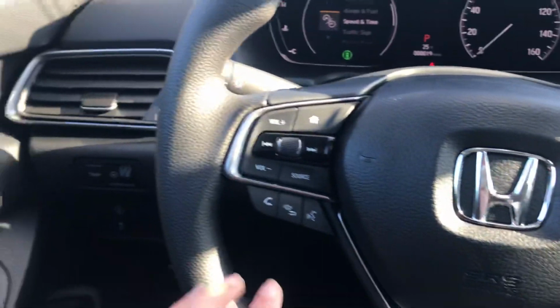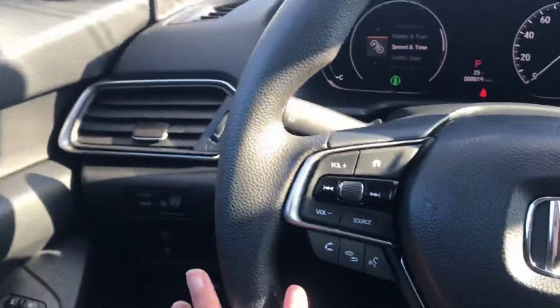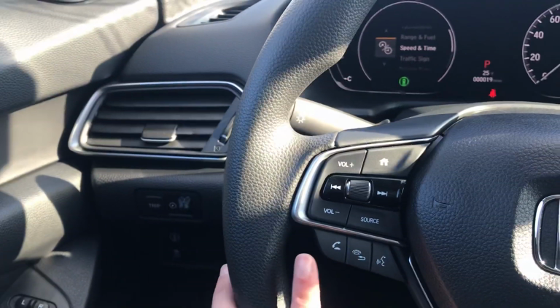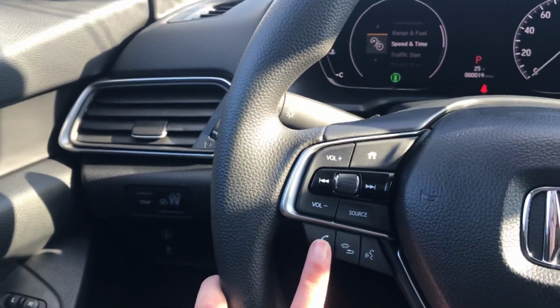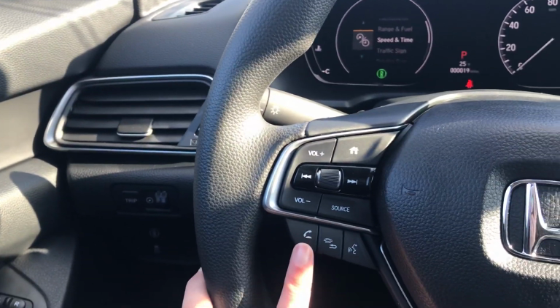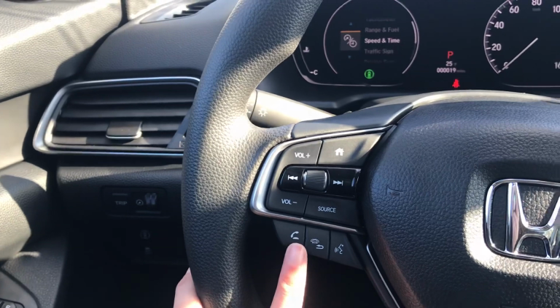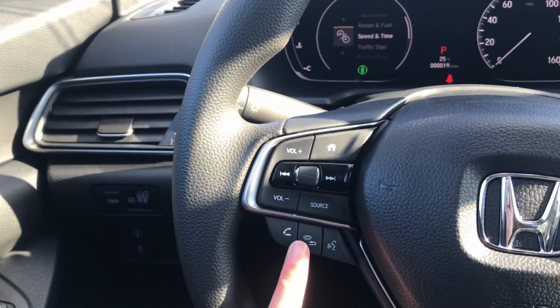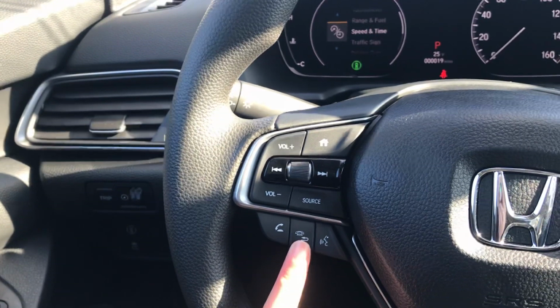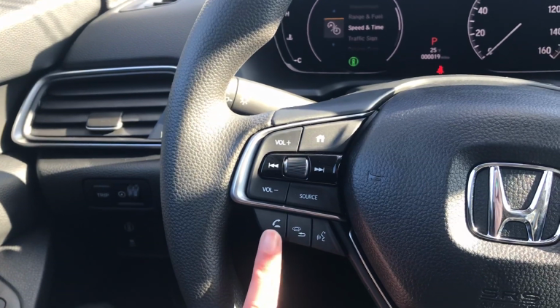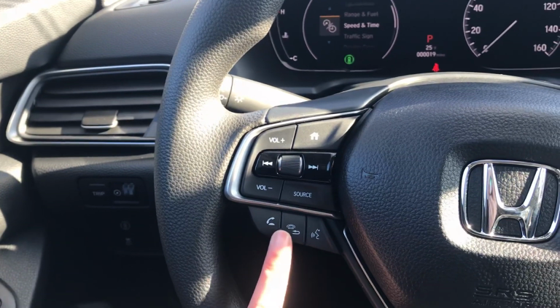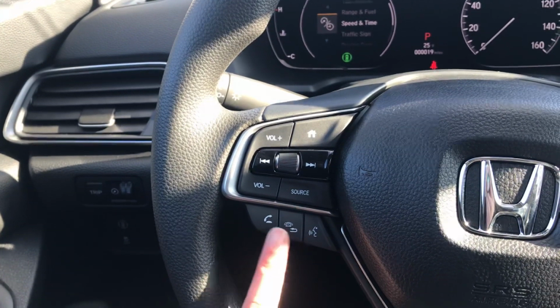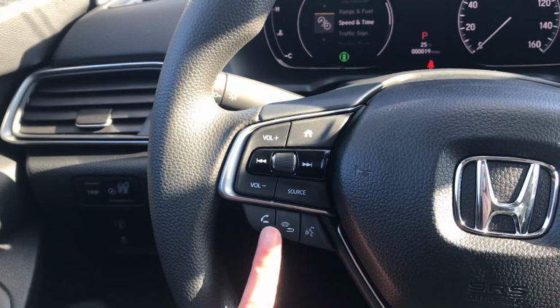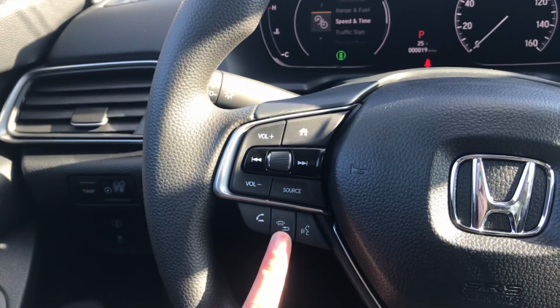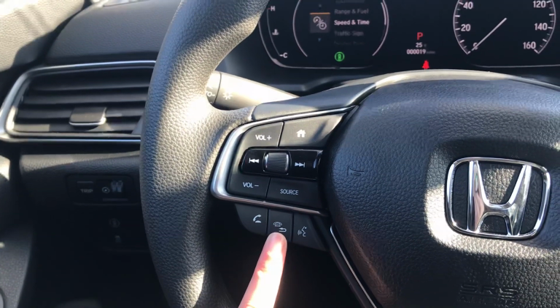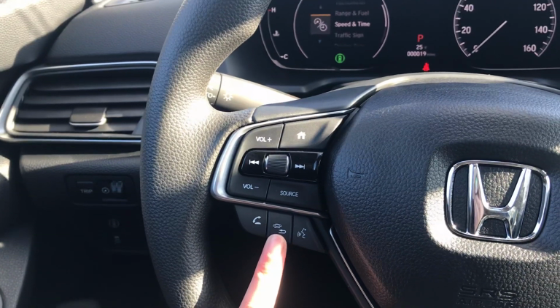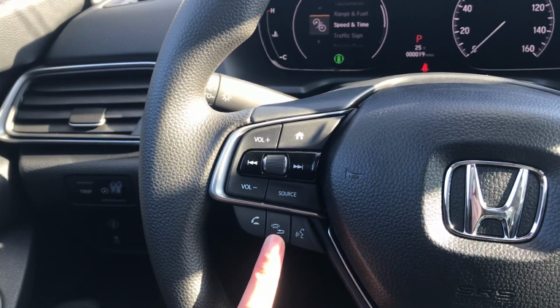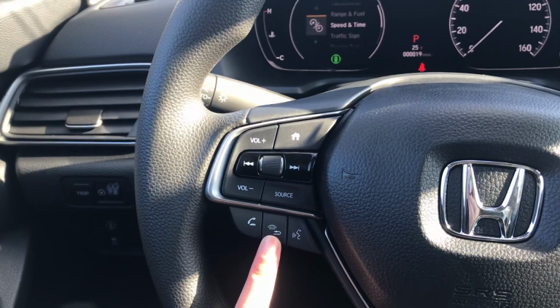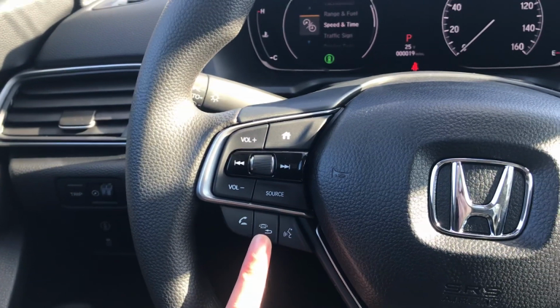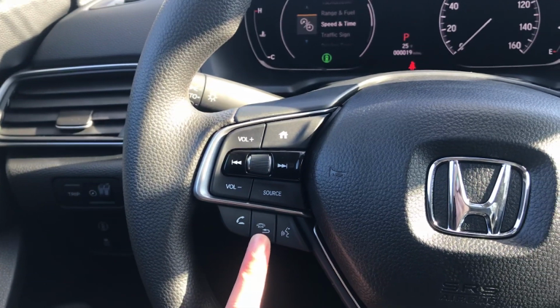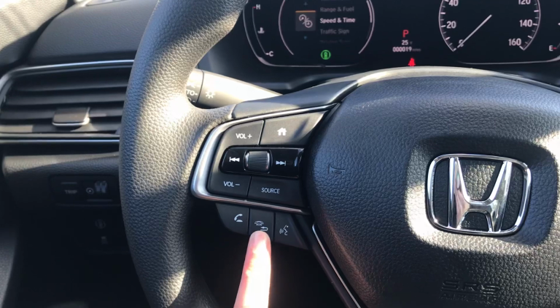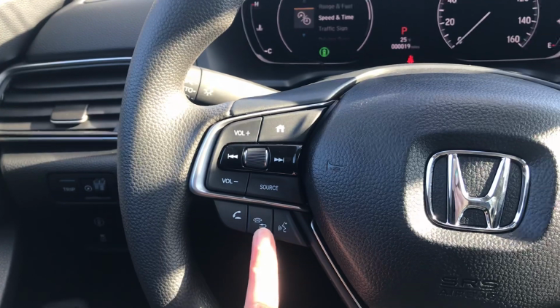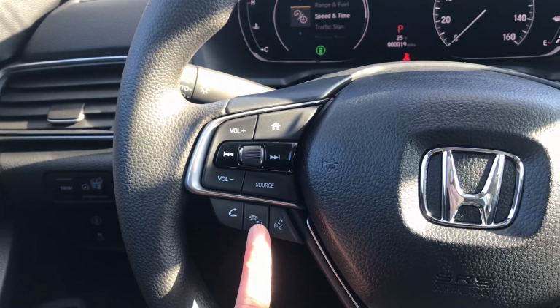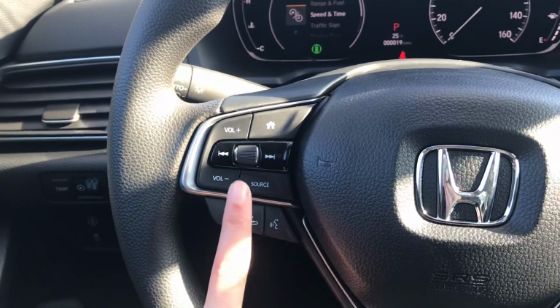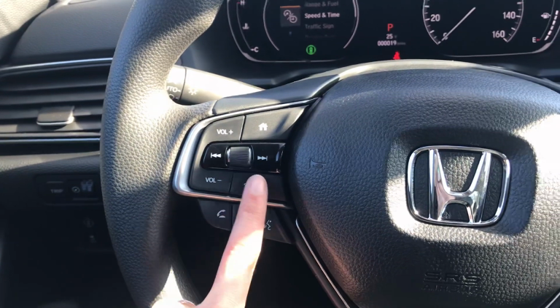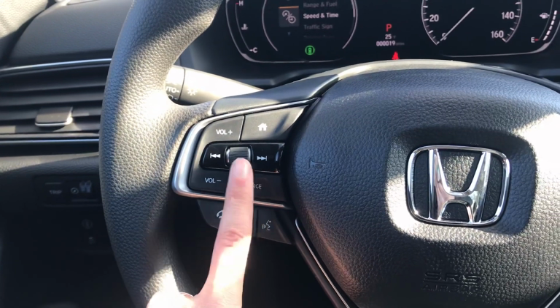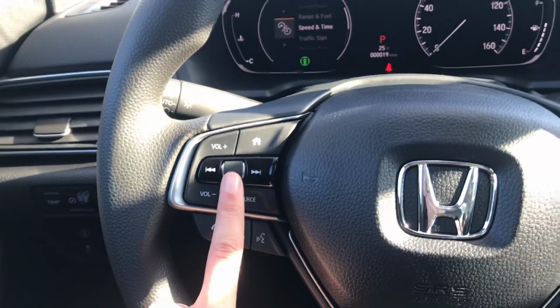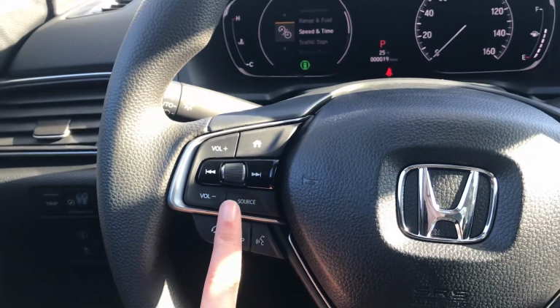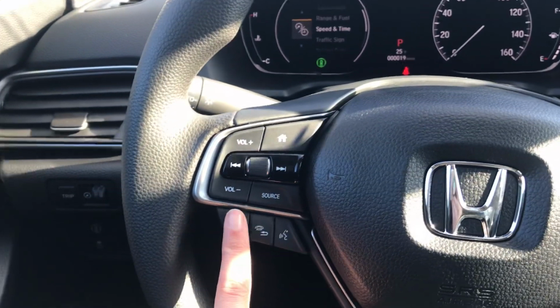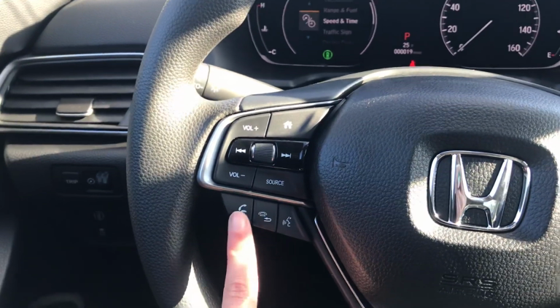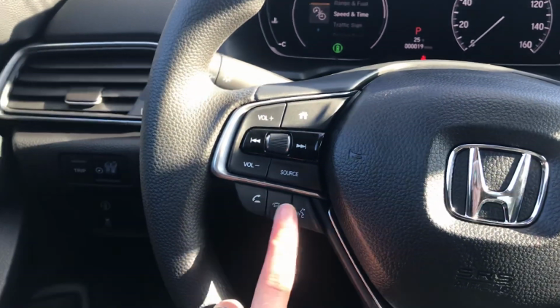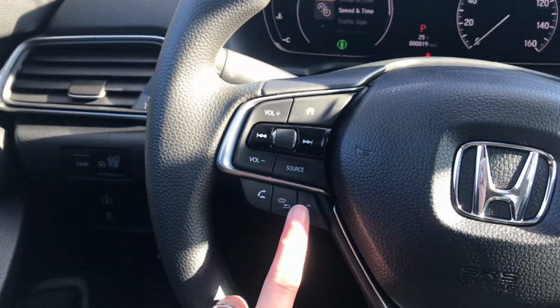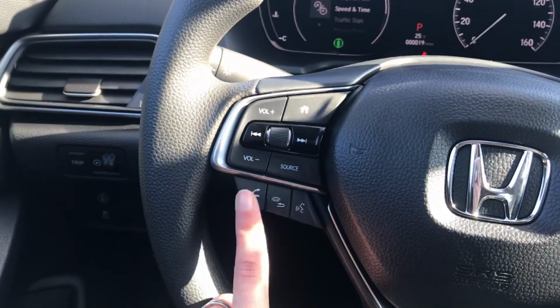You have all the Bluetooth controls so you can pick up and hang up phone calls right from the steering wheel, along with all the radio controls and more.